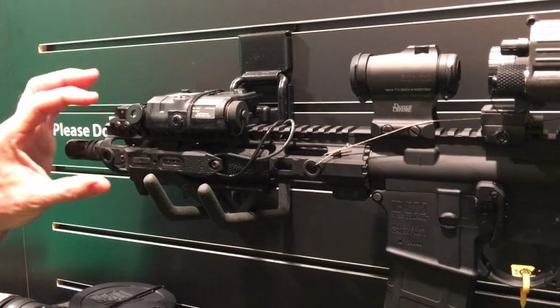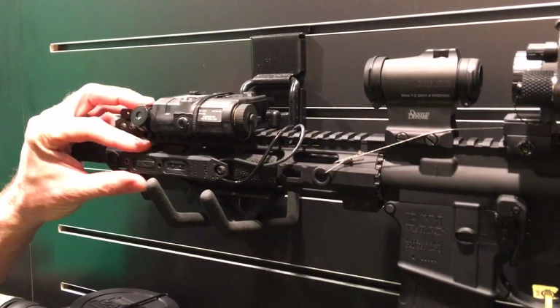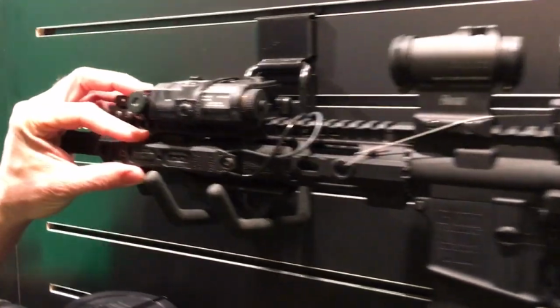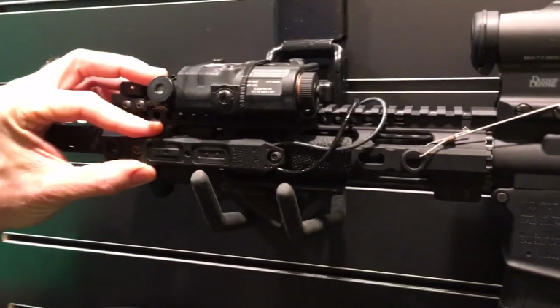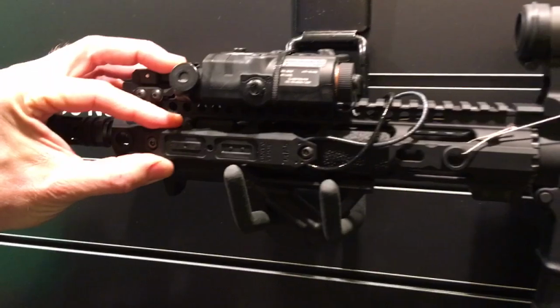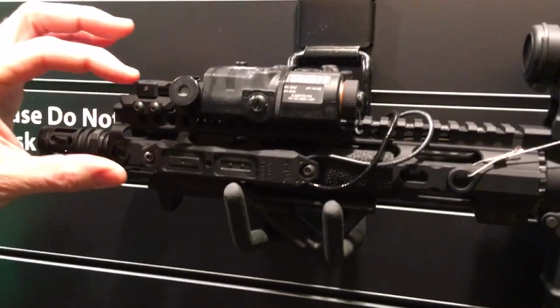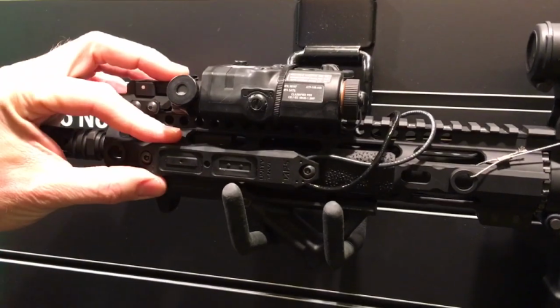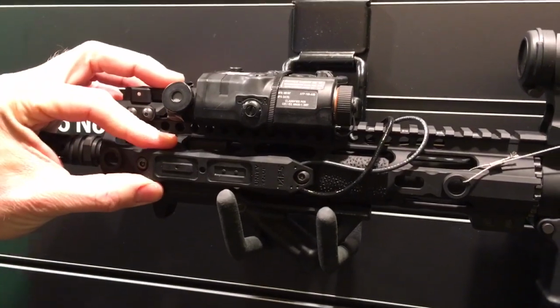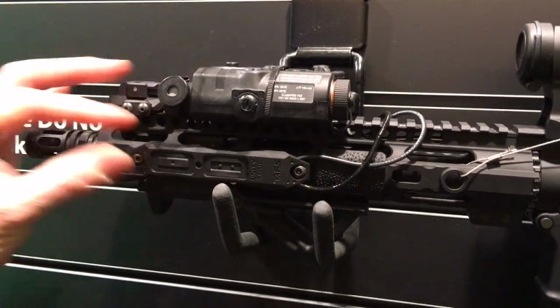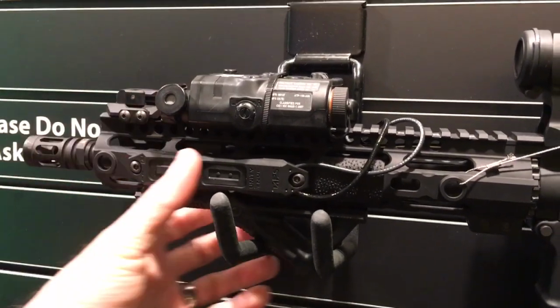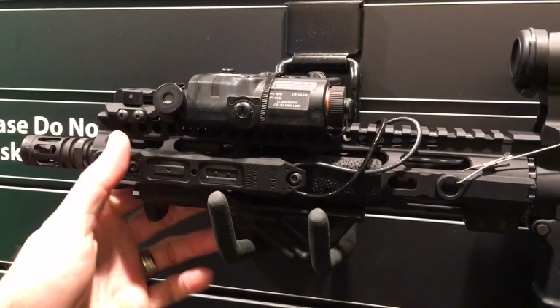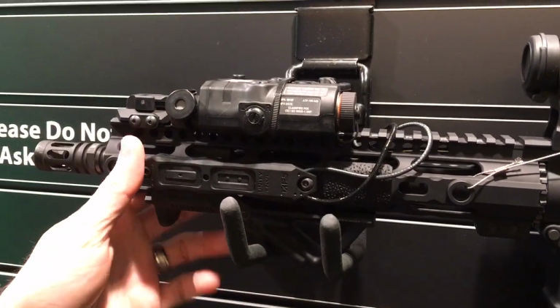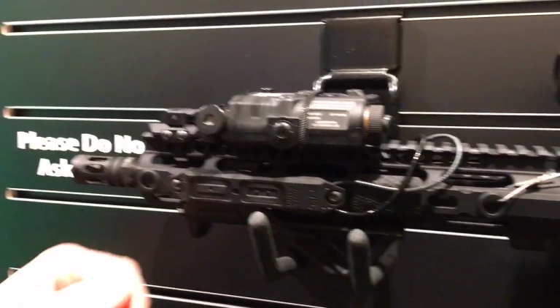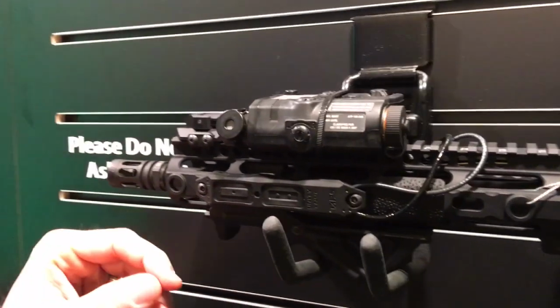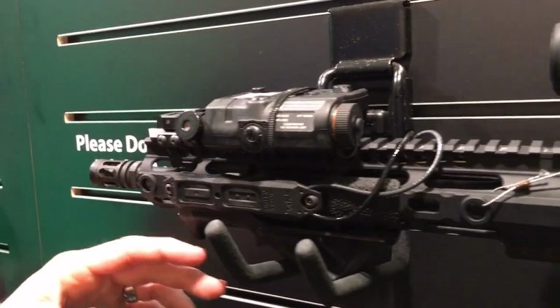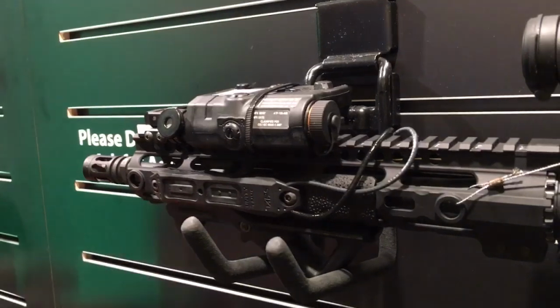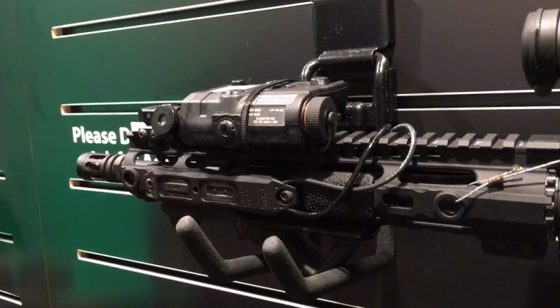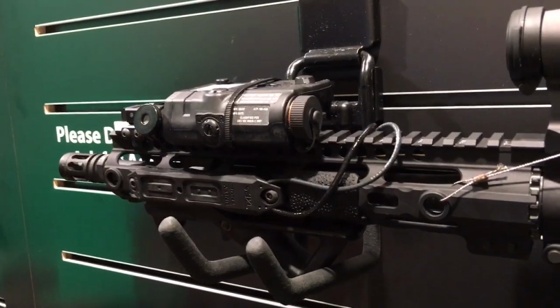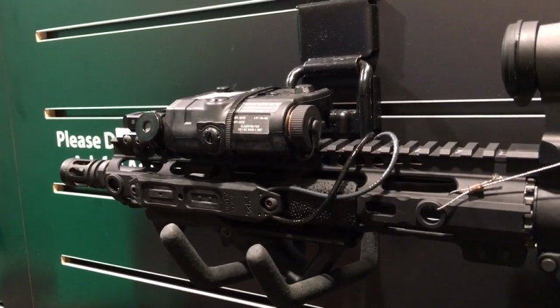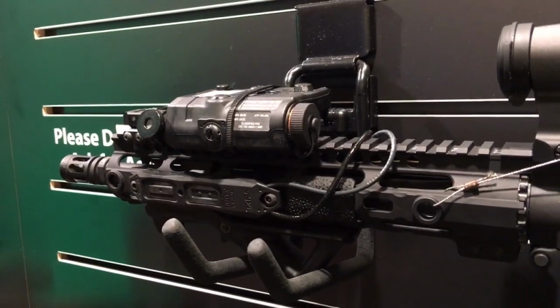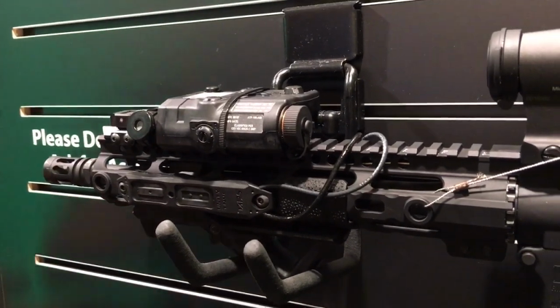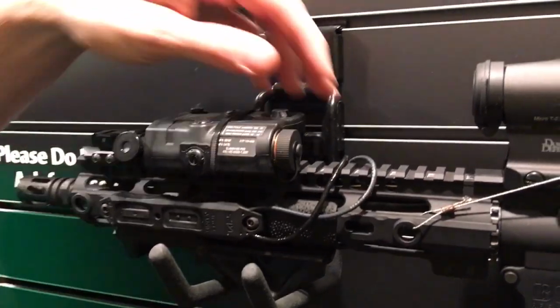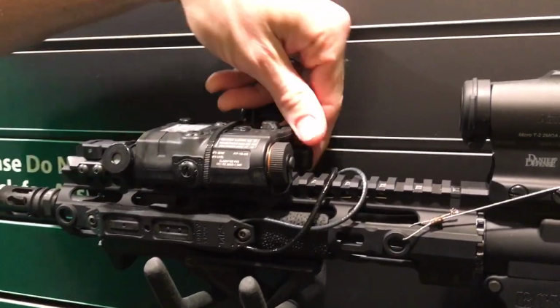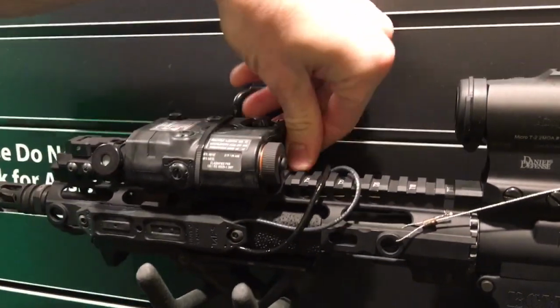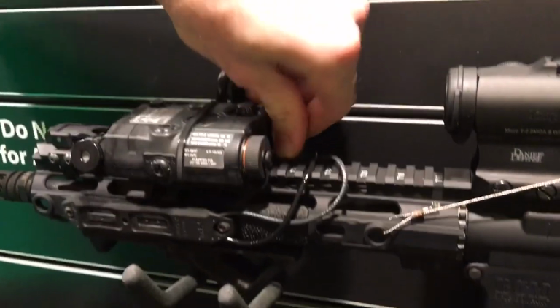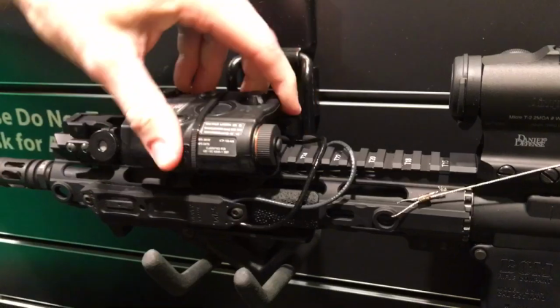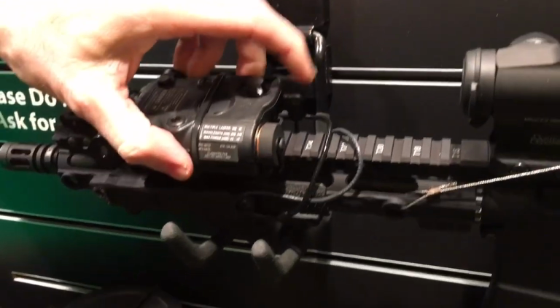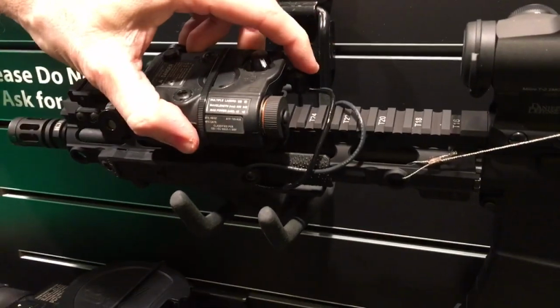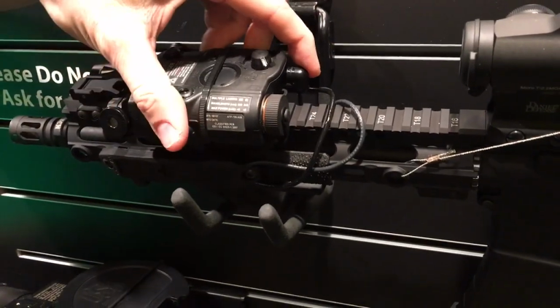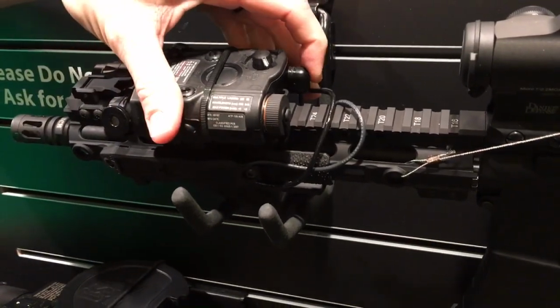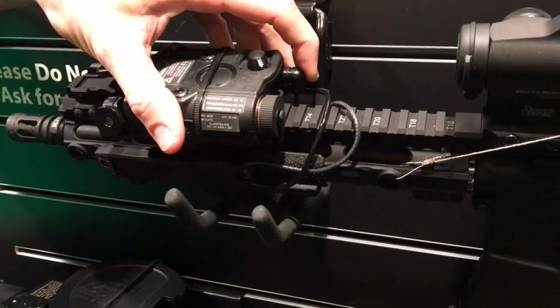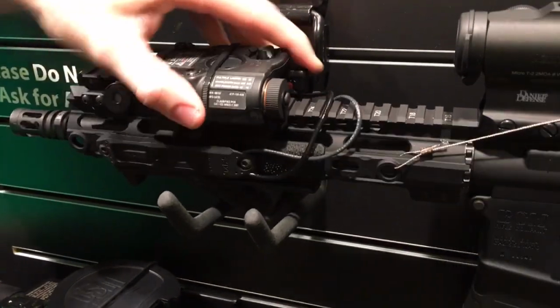This is our new tape switch called TAPS. It's a polymer housing with rubber overmolded buttons. It's fully programmable and mounts to 1913, M-lock, and key mod. On this particular gun we have a Steiner LDI insight laser and a SureFire laser.